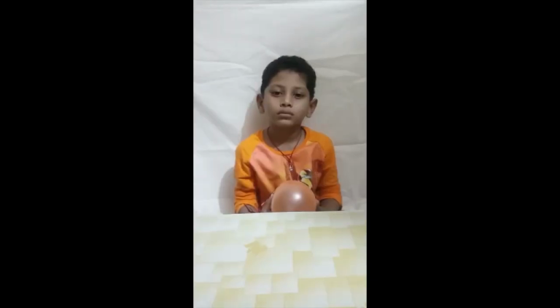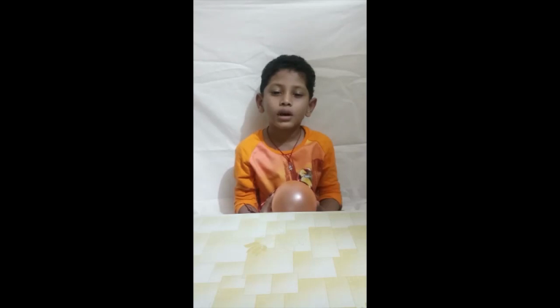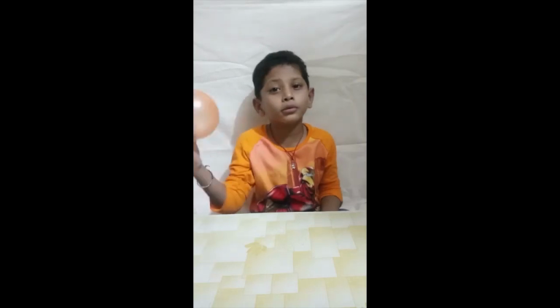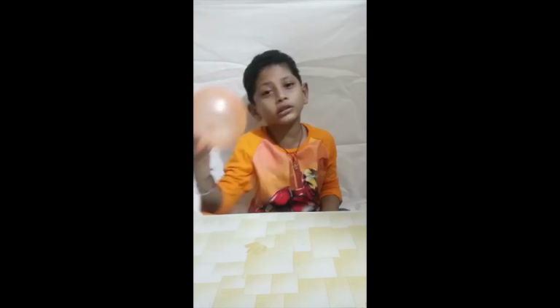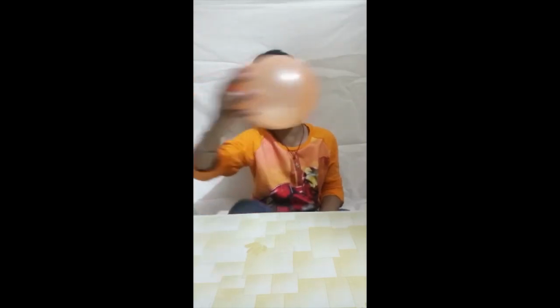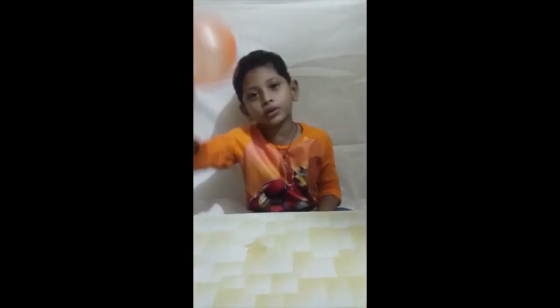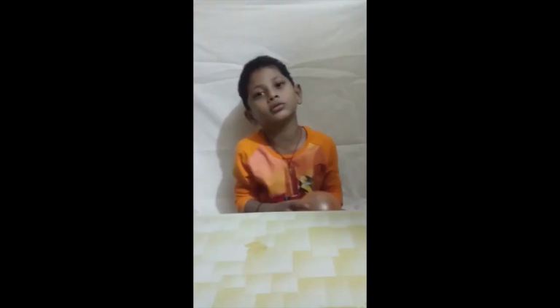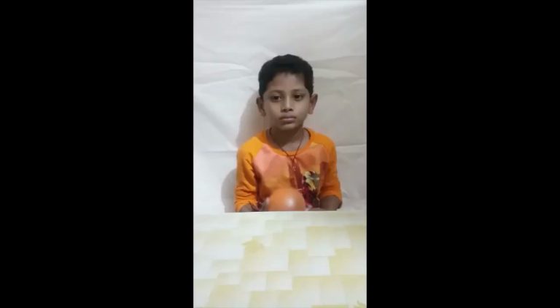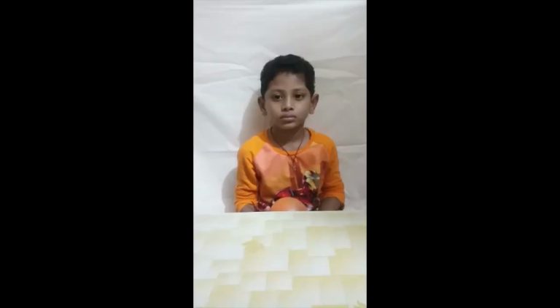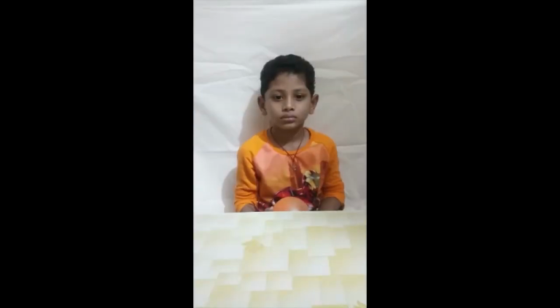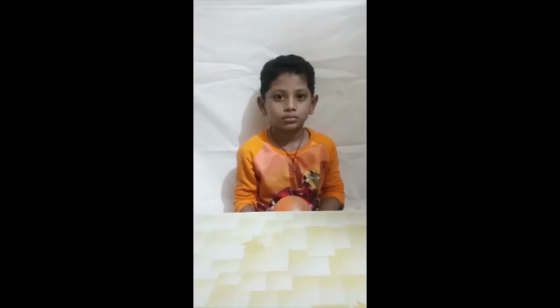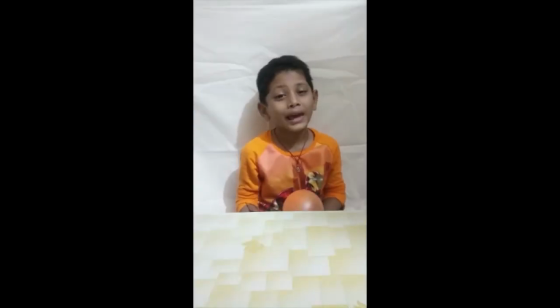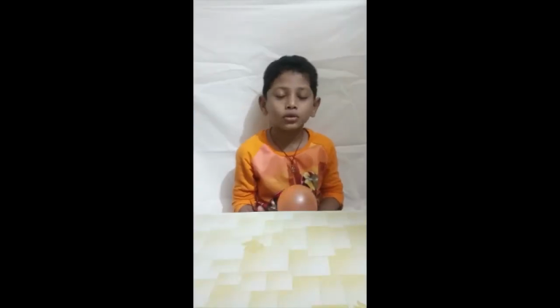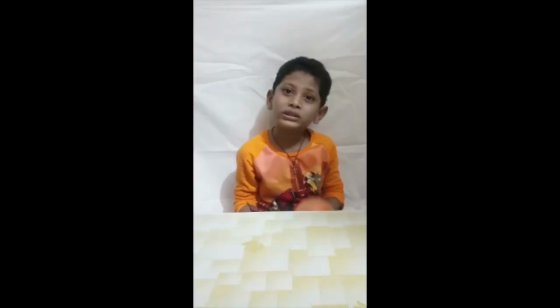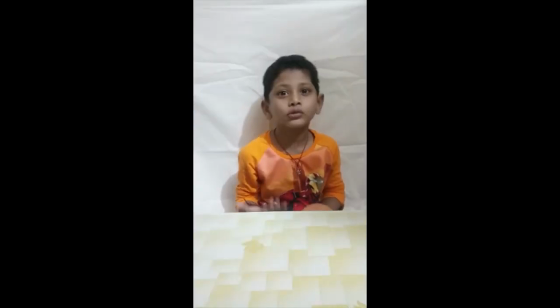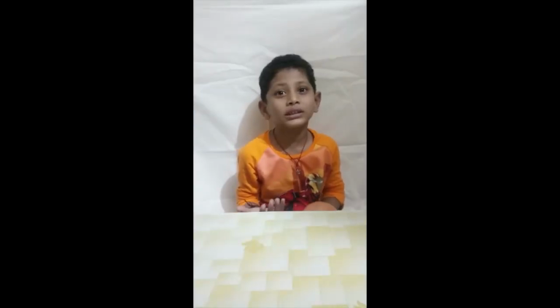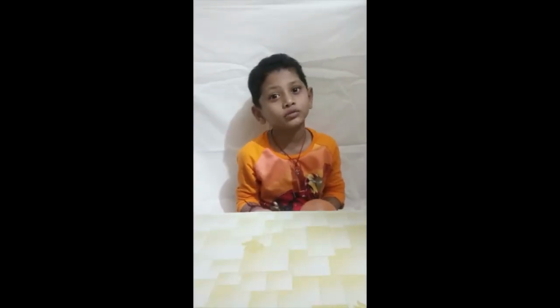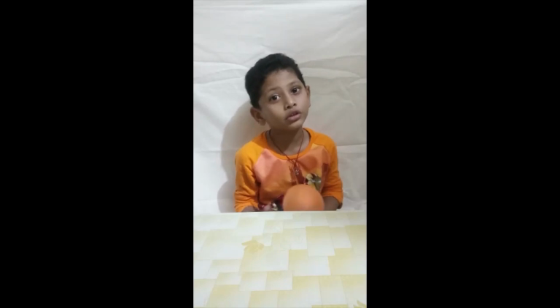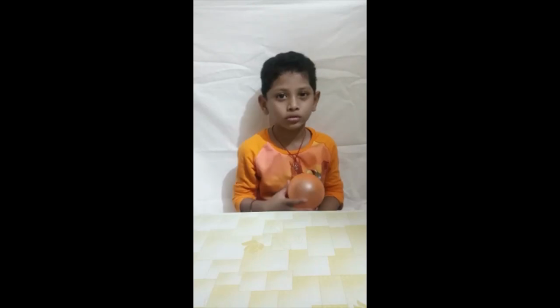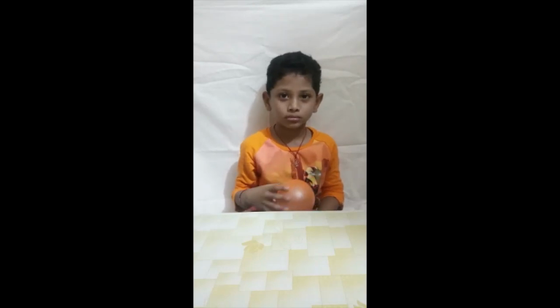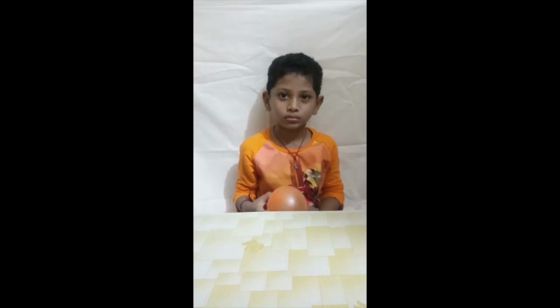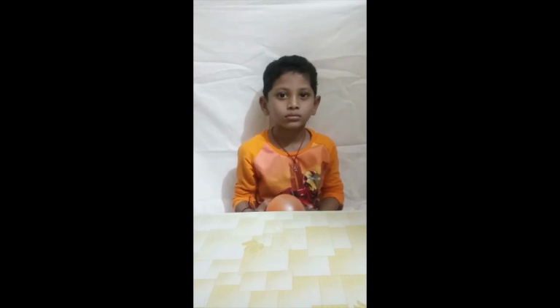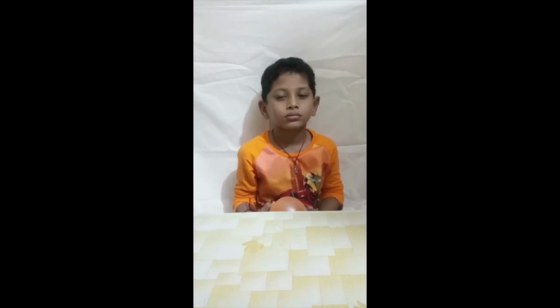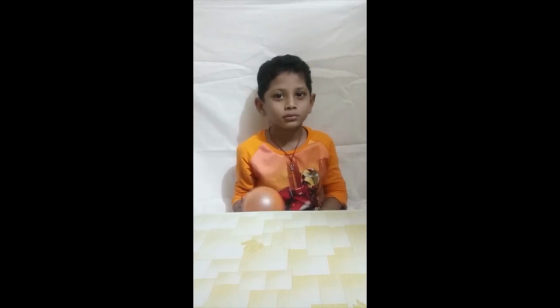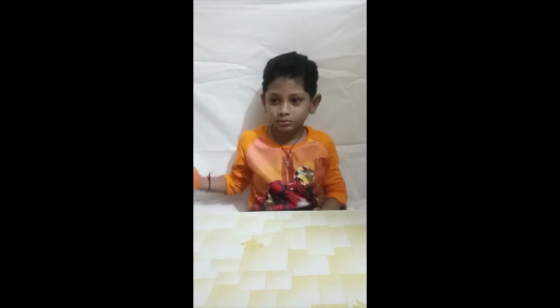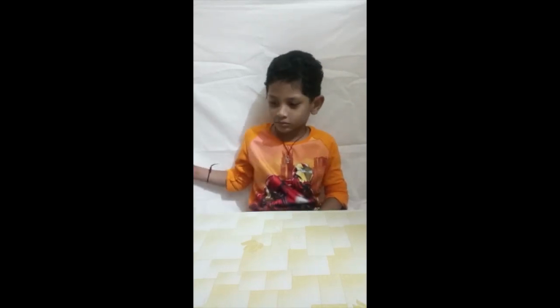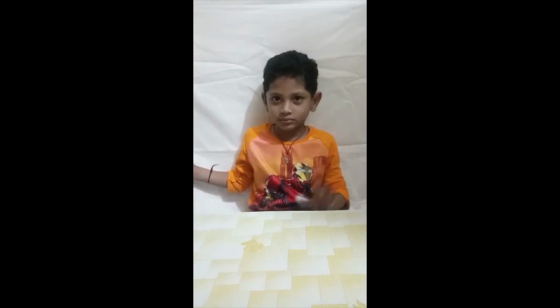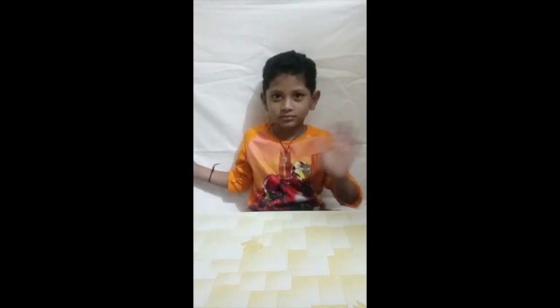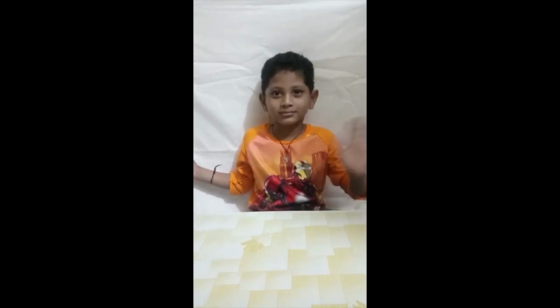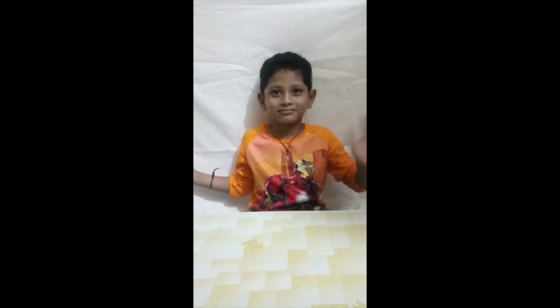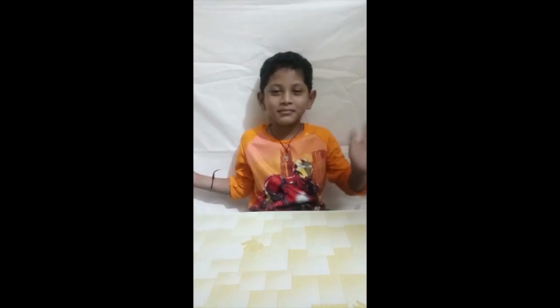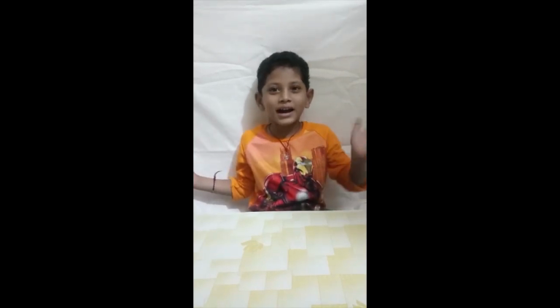I hope you like the Screaming Balloon. Thank you, see you in the next video. Bye bye.